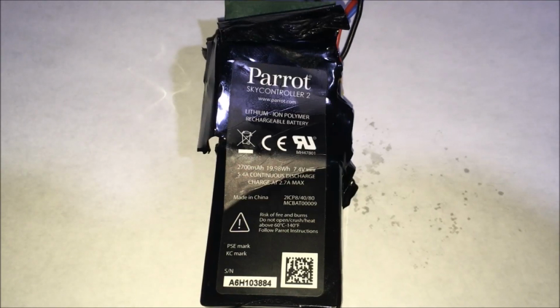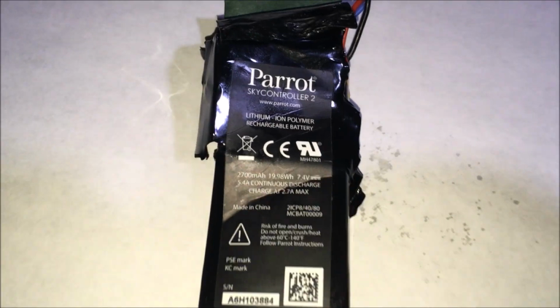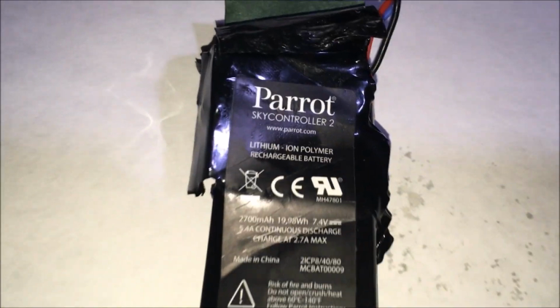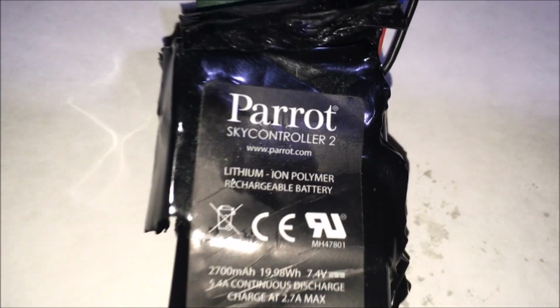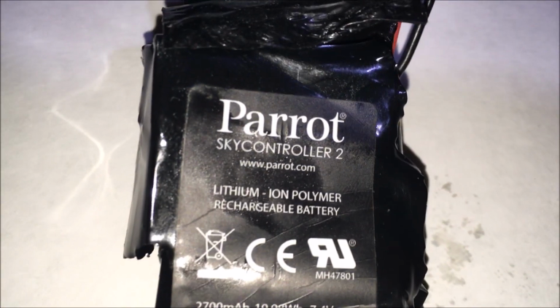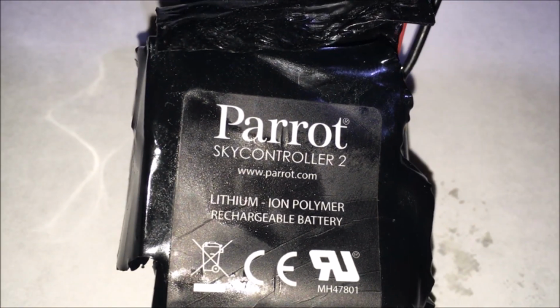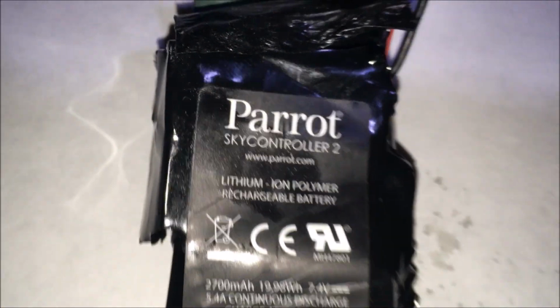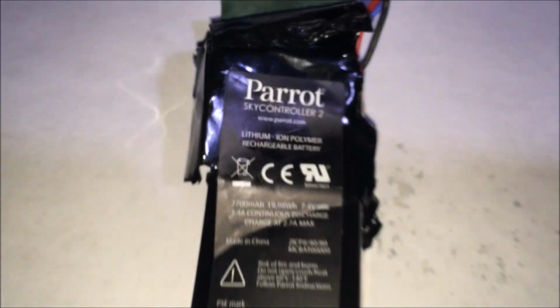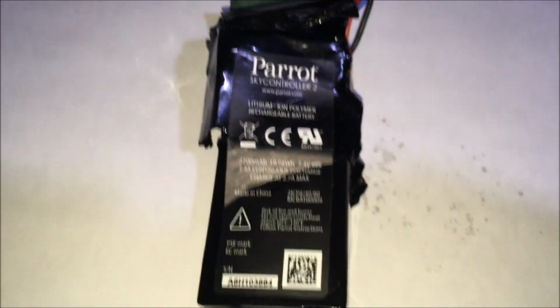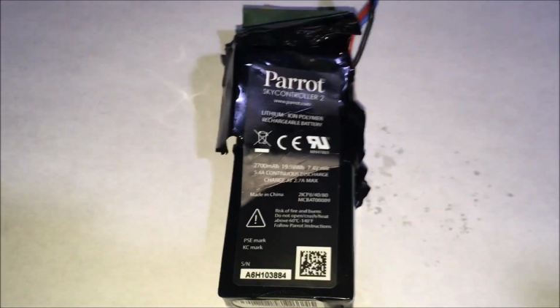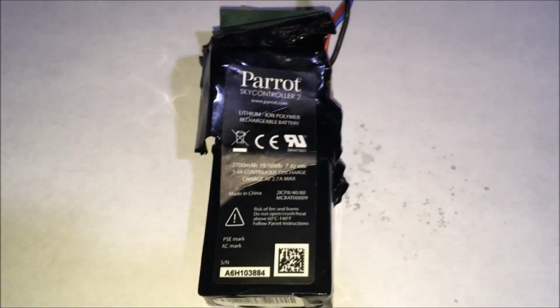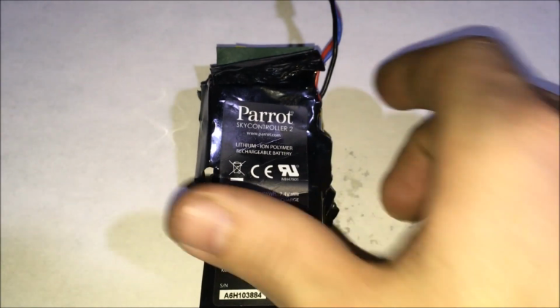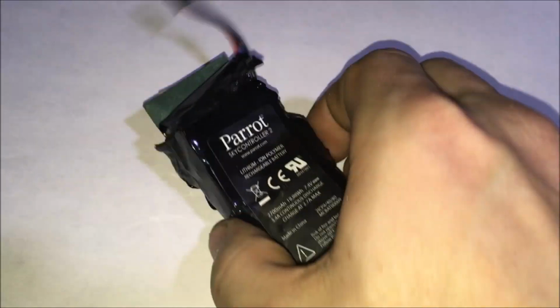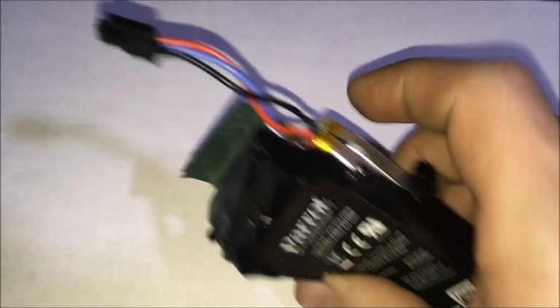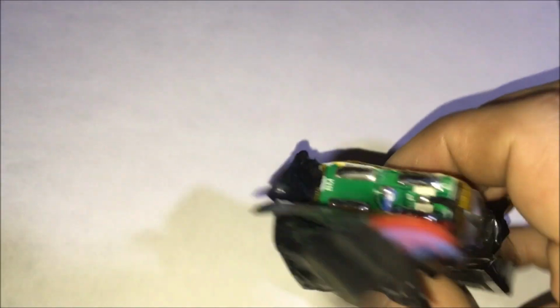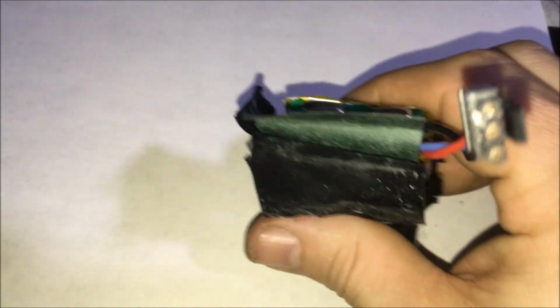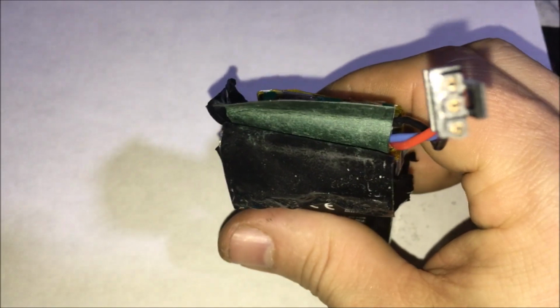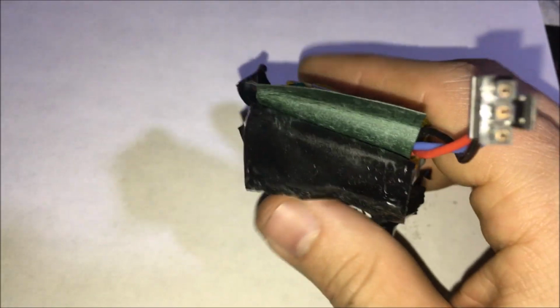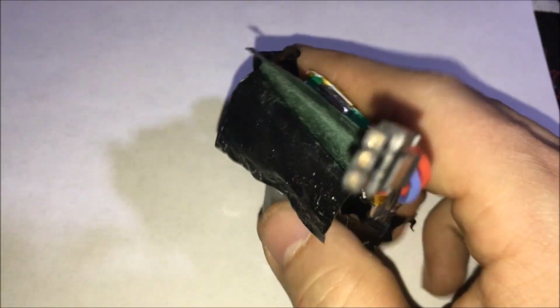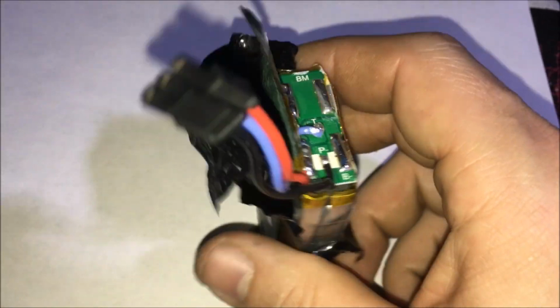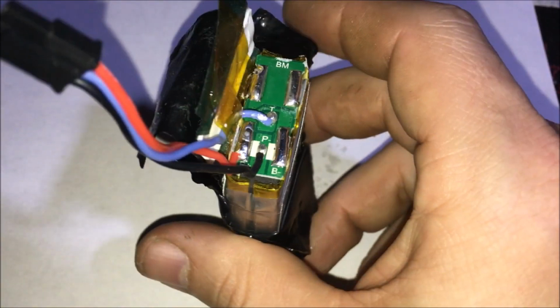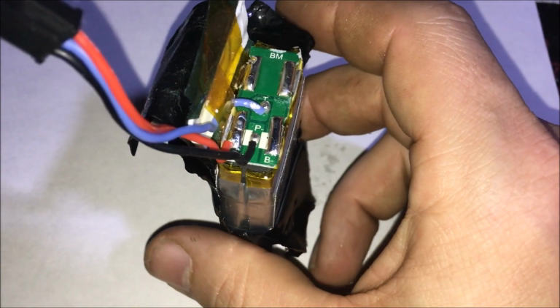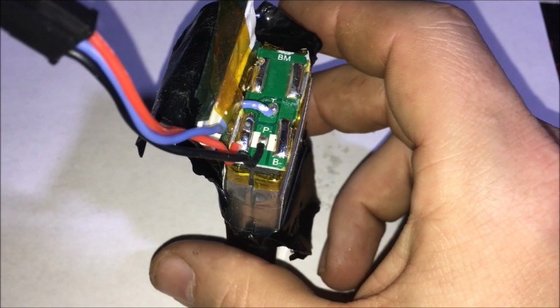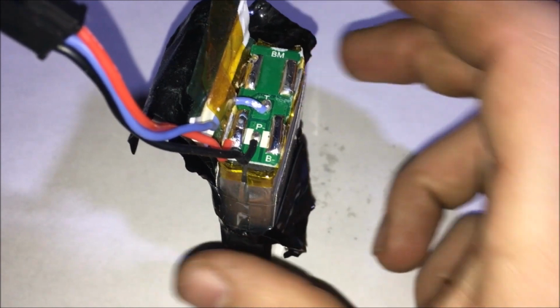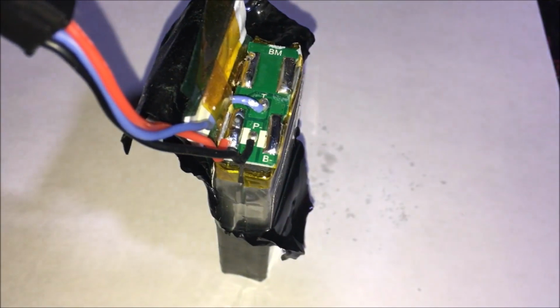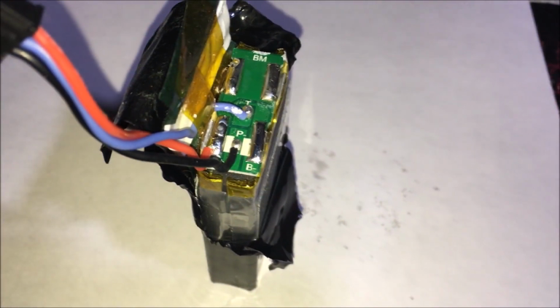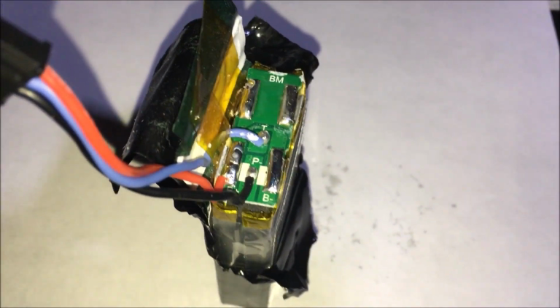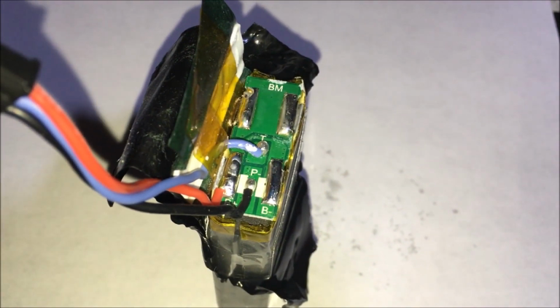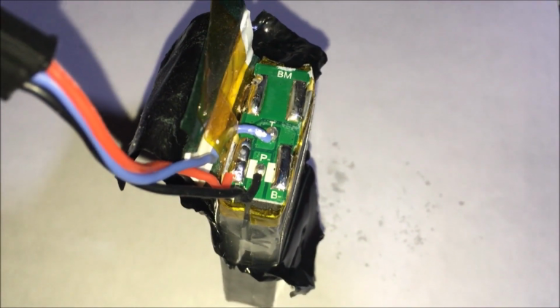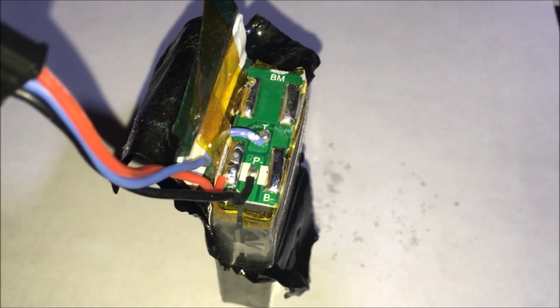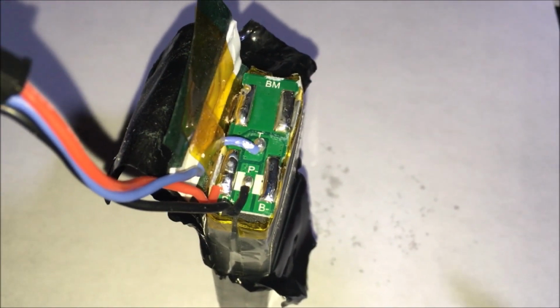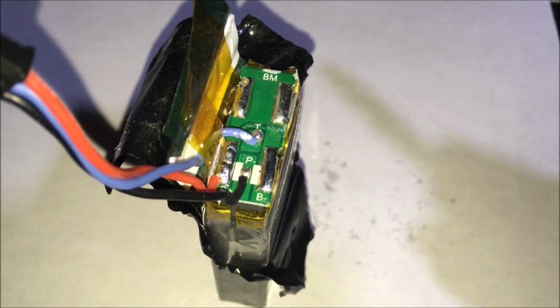Jay Drone here. What's going on guys? Parrot Sky Controller 2 battery — this is a LiPo, it is a two-cell LiPo. No matter what you do, you can't charge off of that. I've tried multiple things. I'm going to show you how you can charge this battery off of your hobby grade charger.